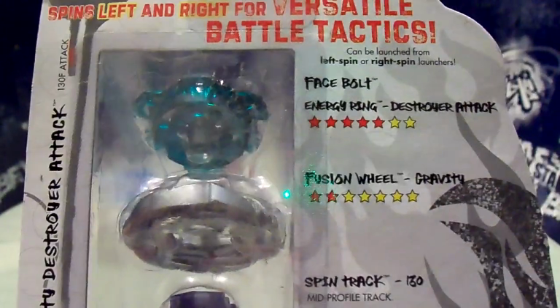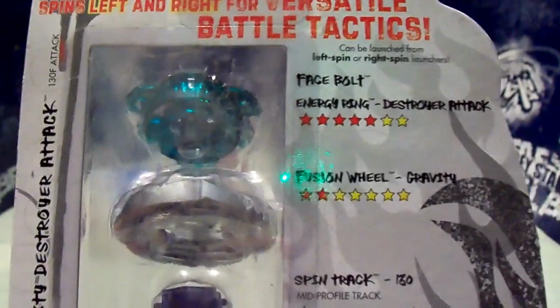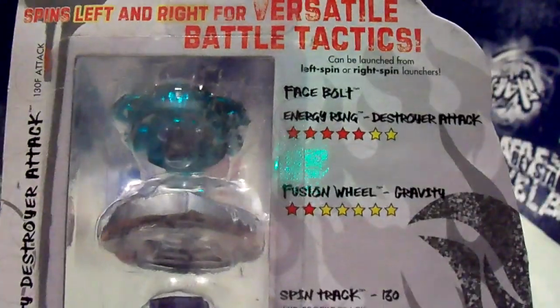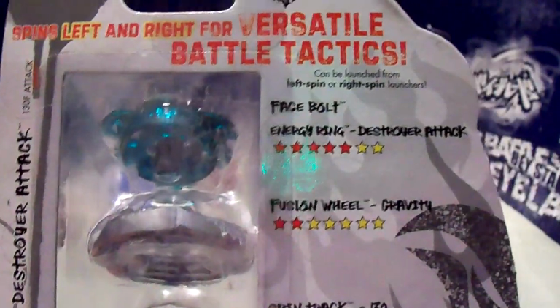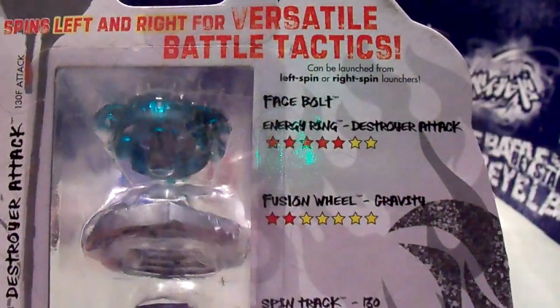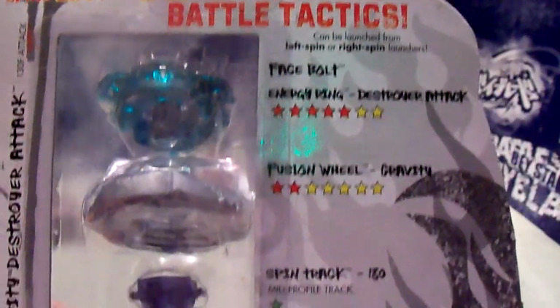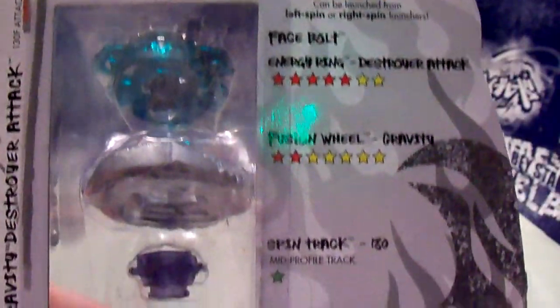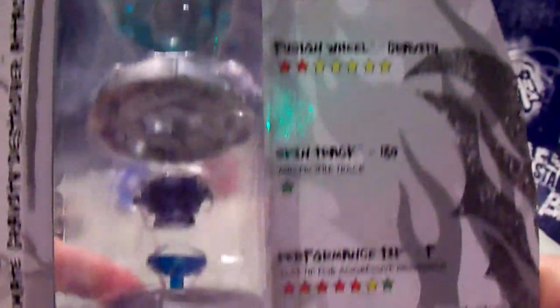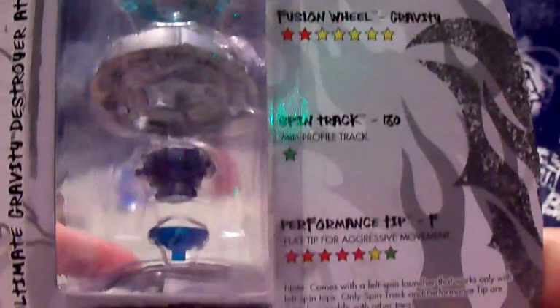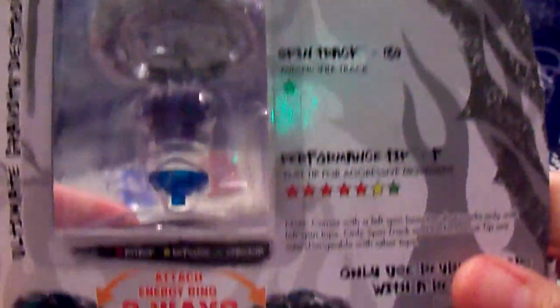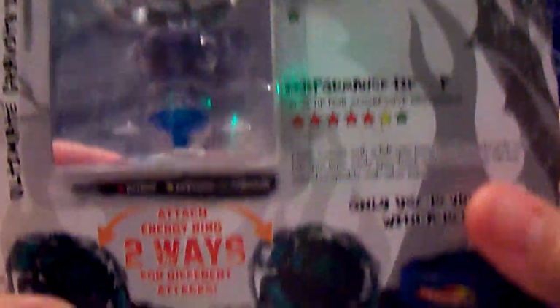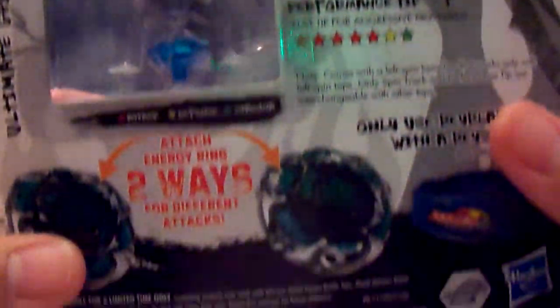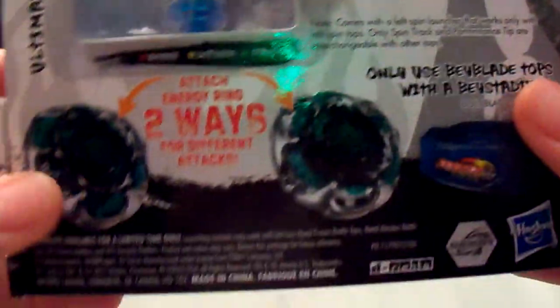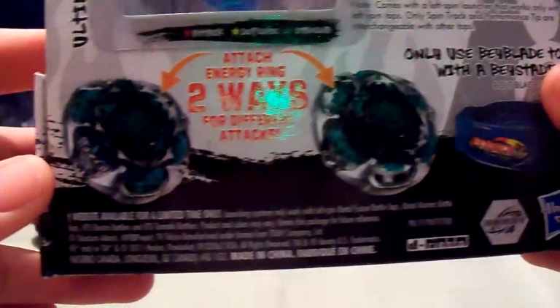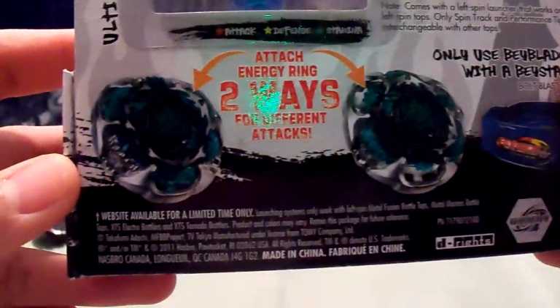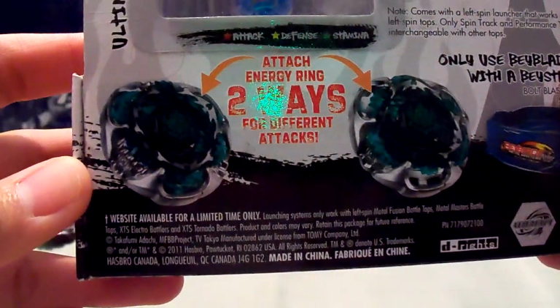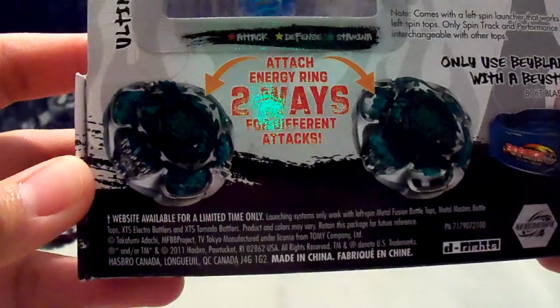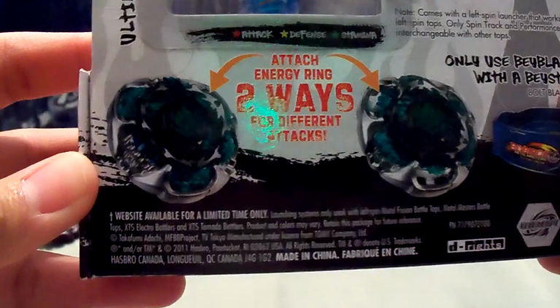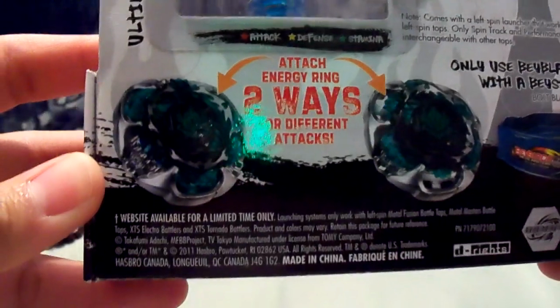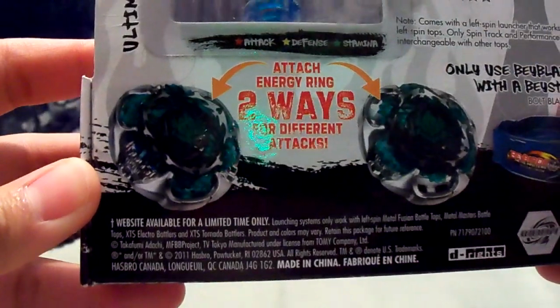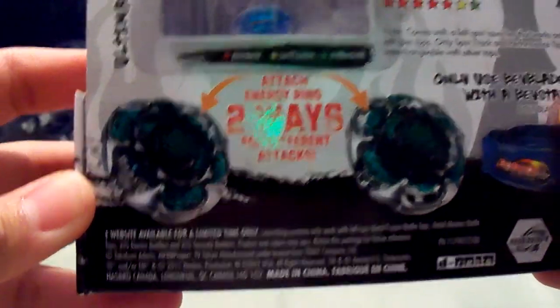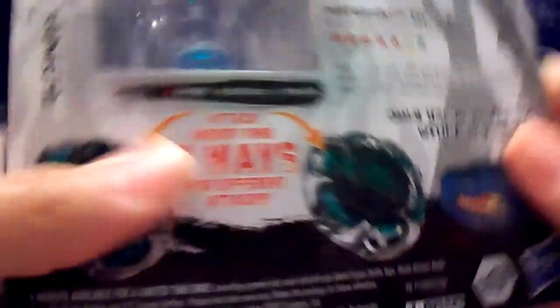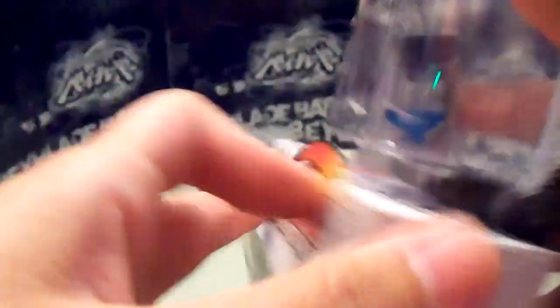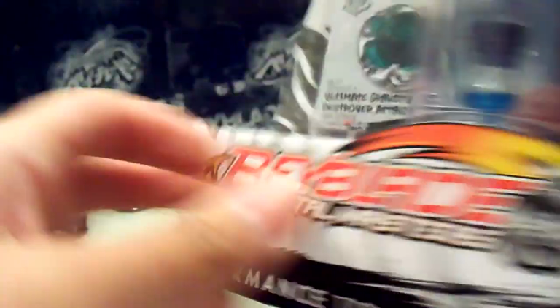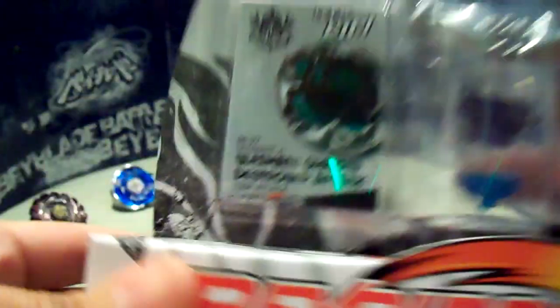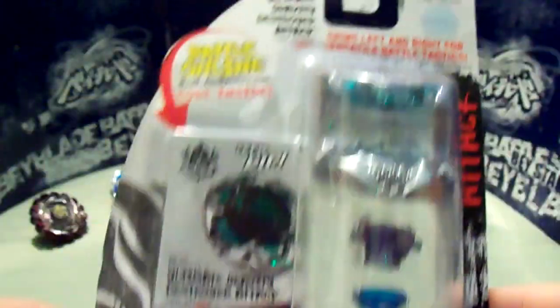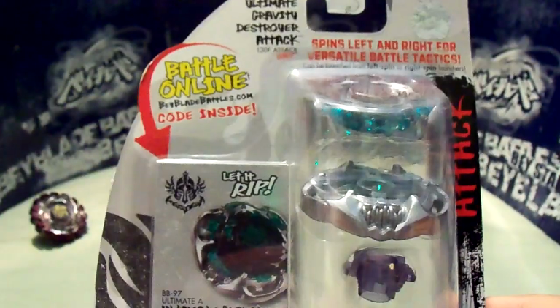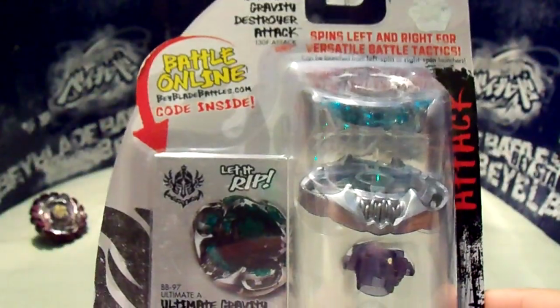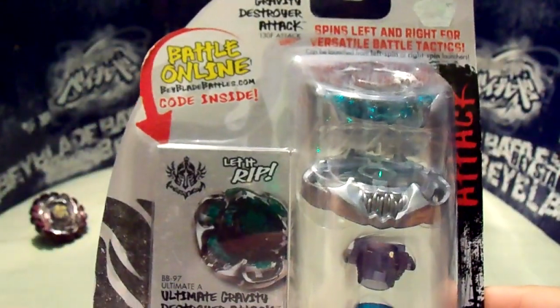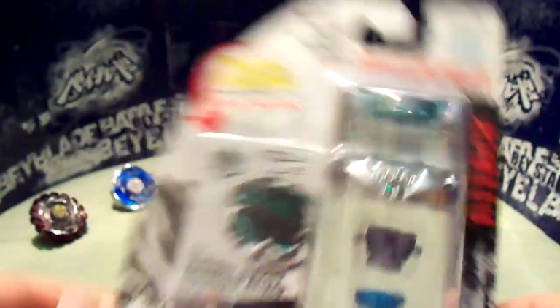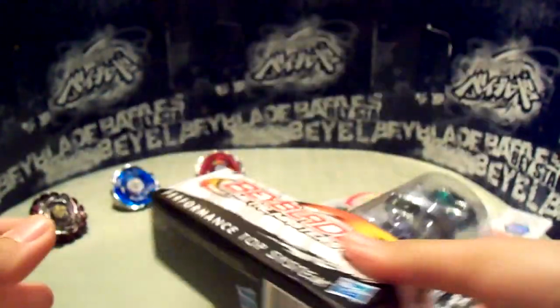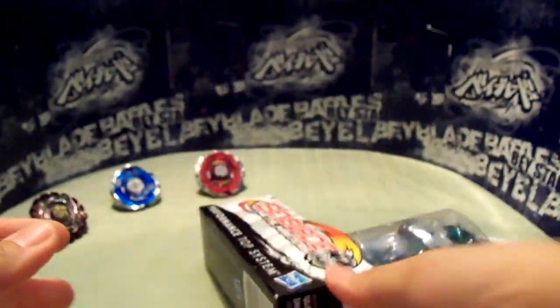Here's the bag. And of course there are two modes for attacking. Alright, so let's just unbox this thing.